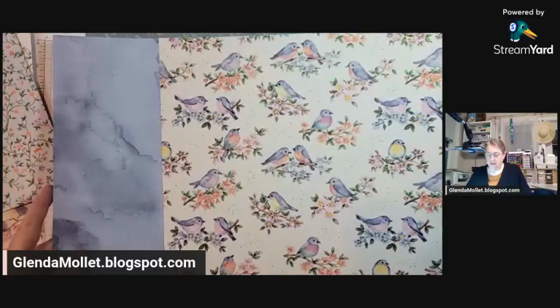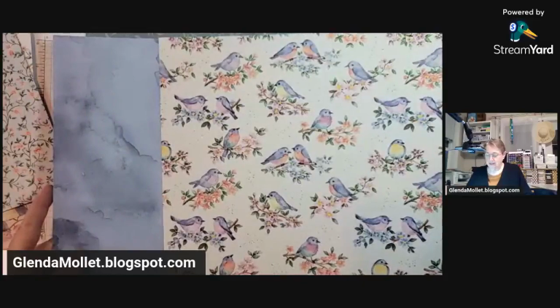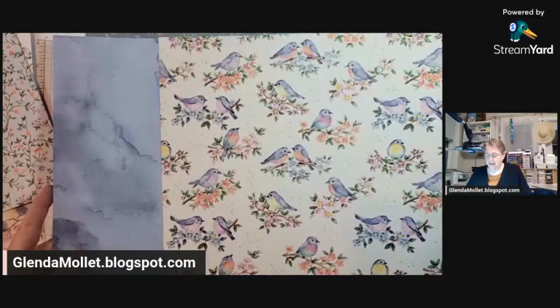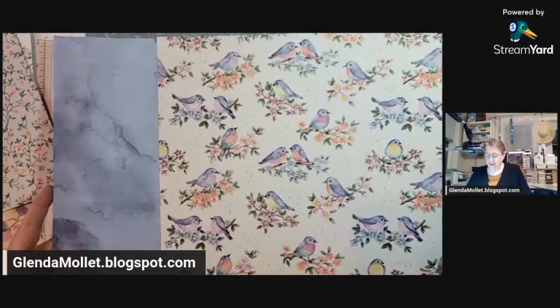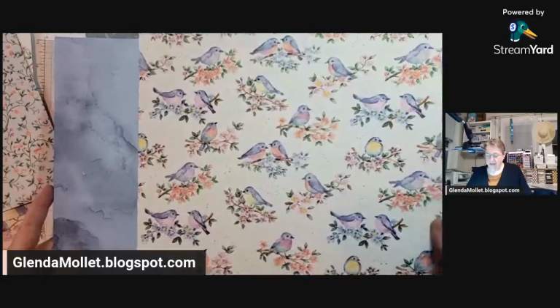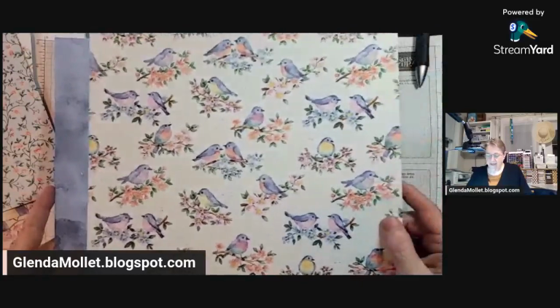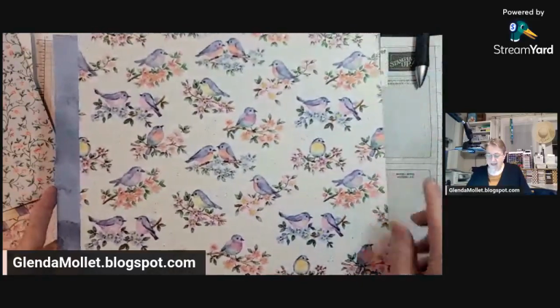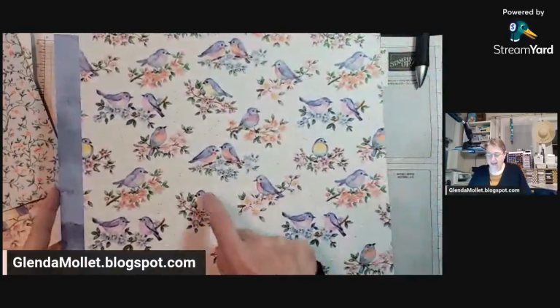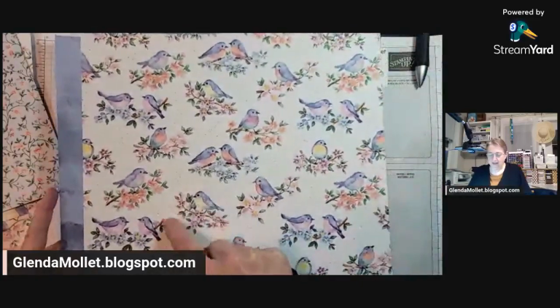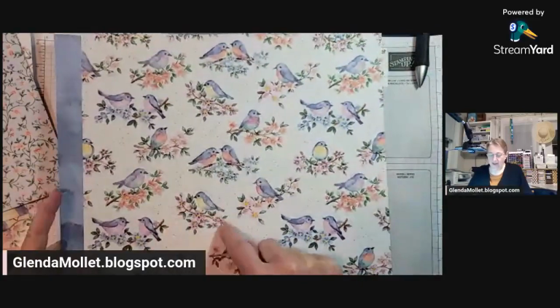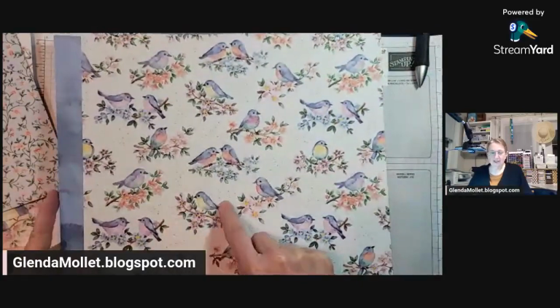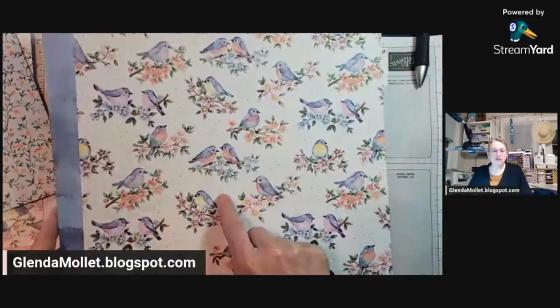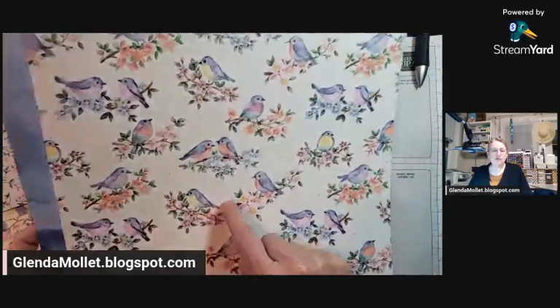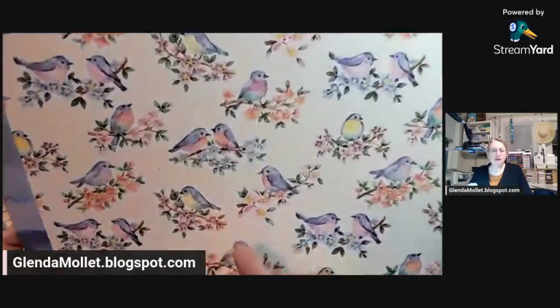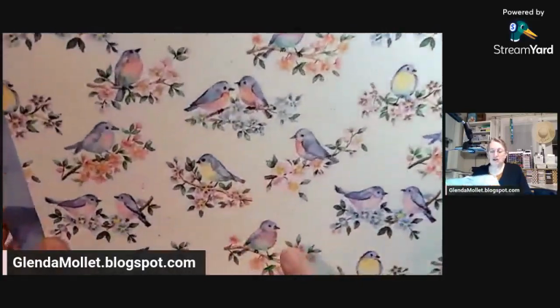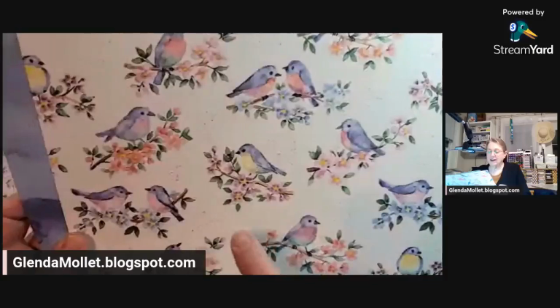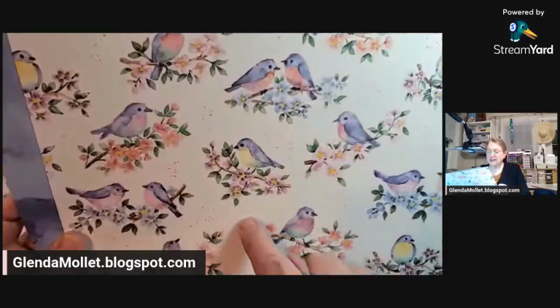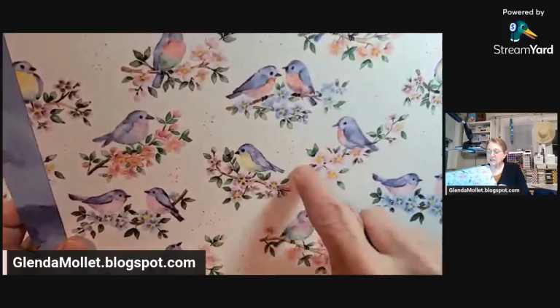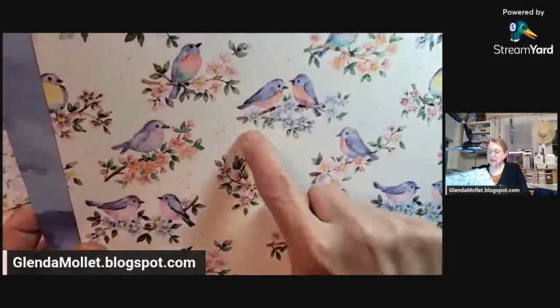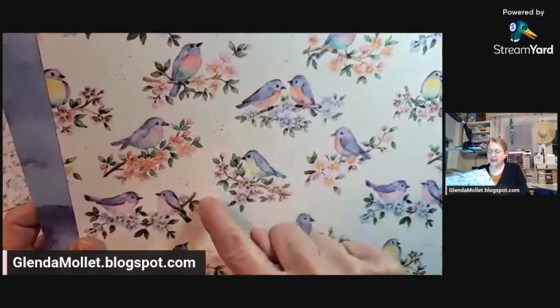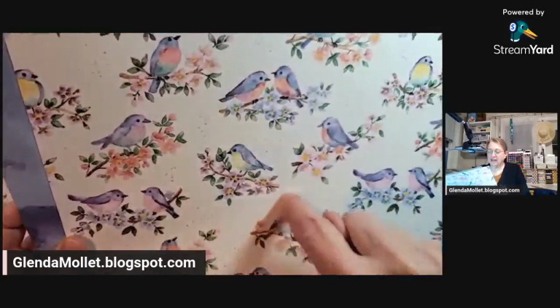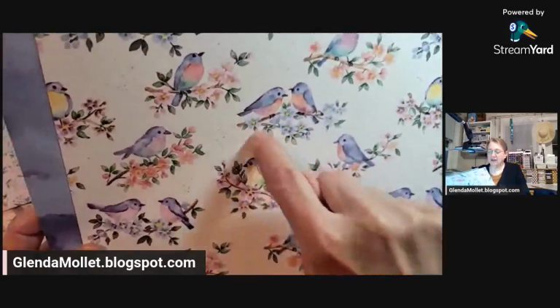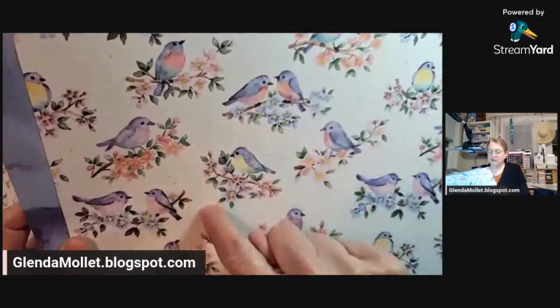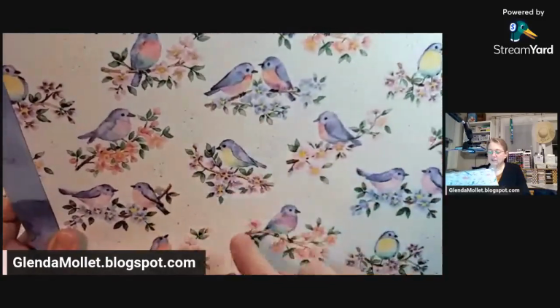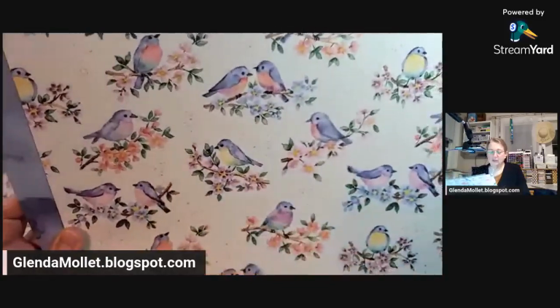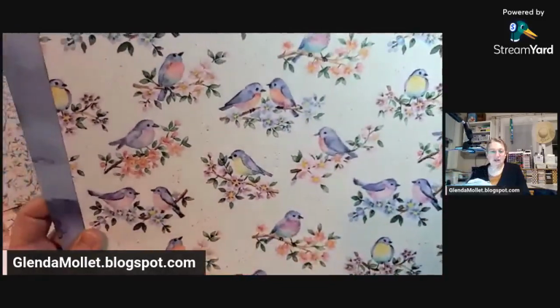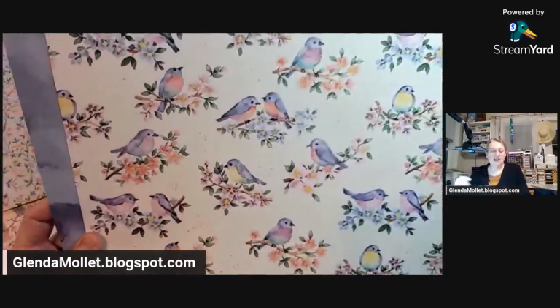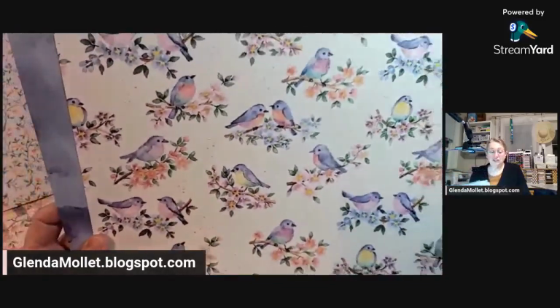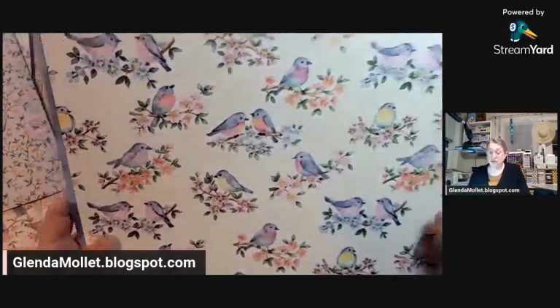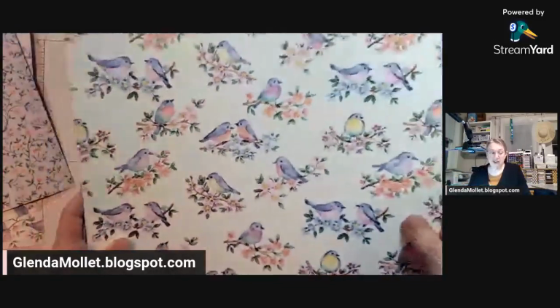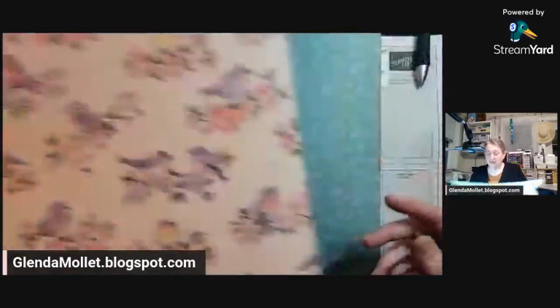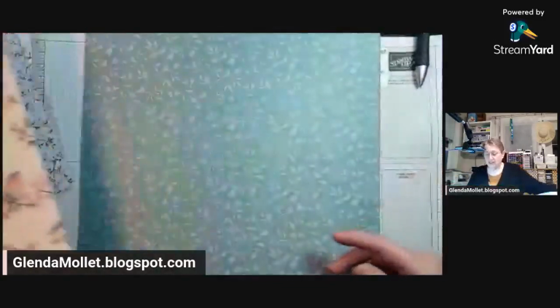Is that not amazing? And all you need to do to make a card is to get a circle and die cut that out in a circle, and you're good to go. You don't have to fussy cut.